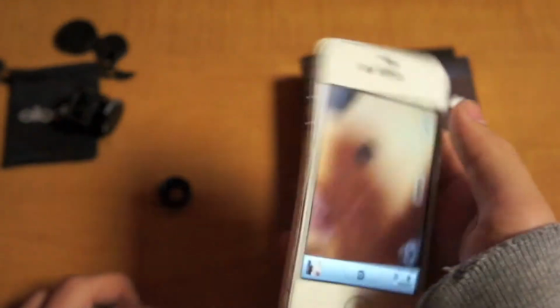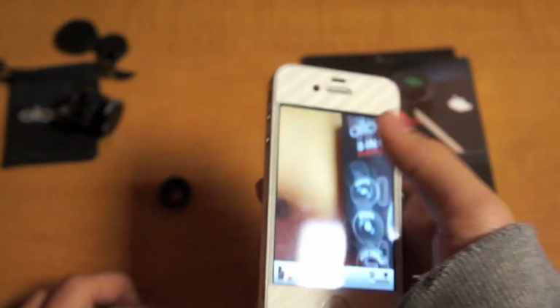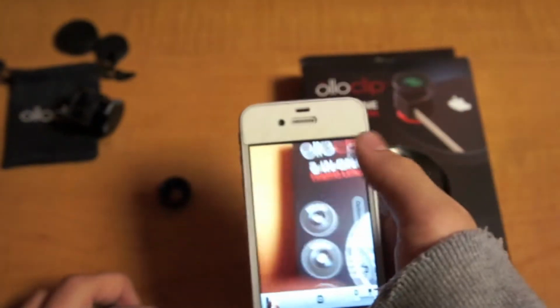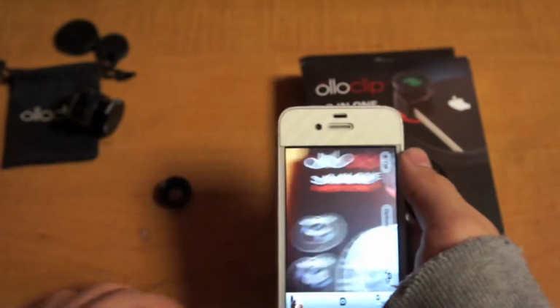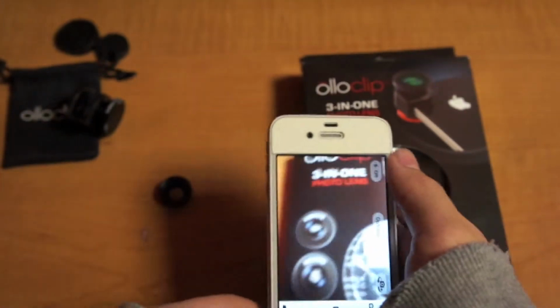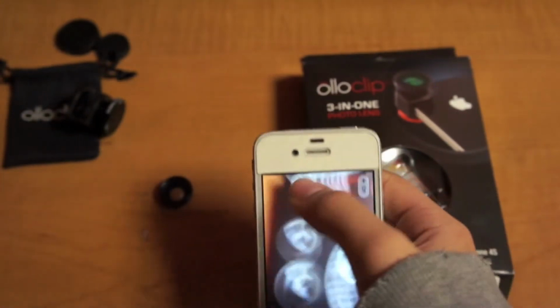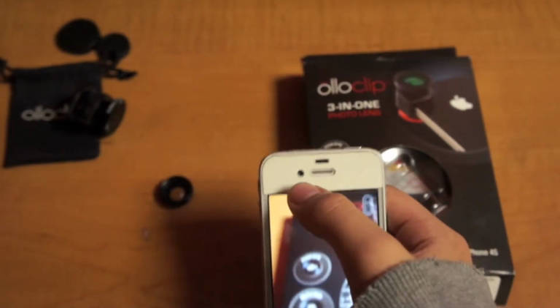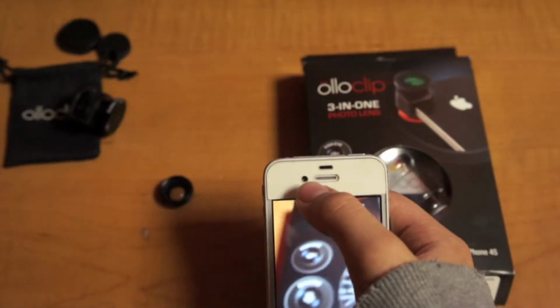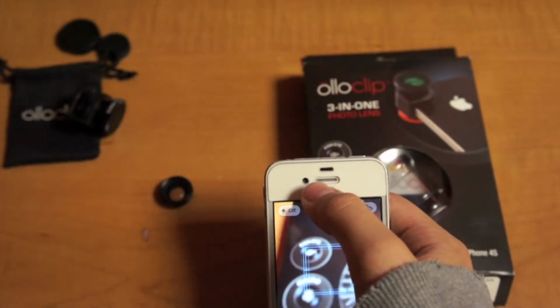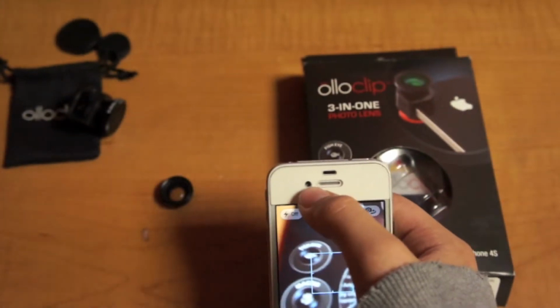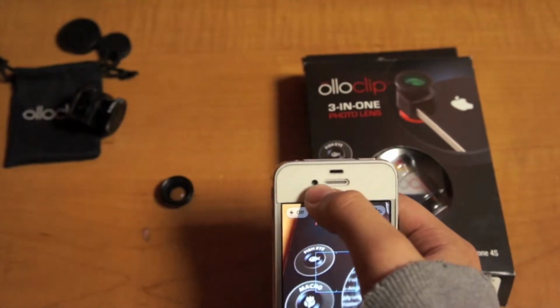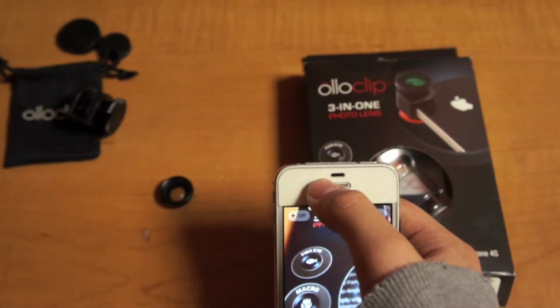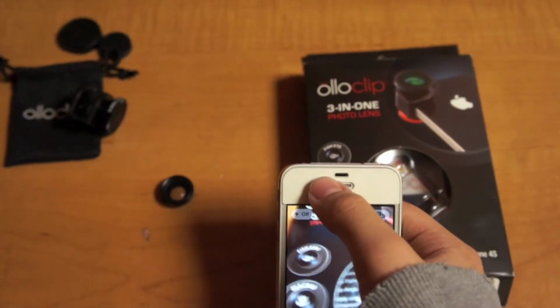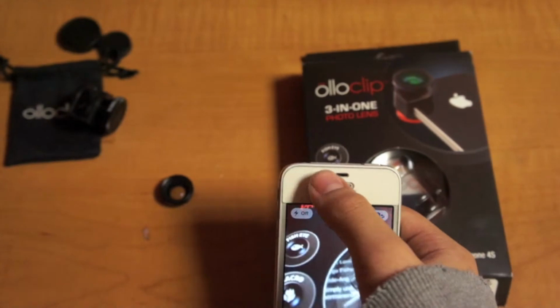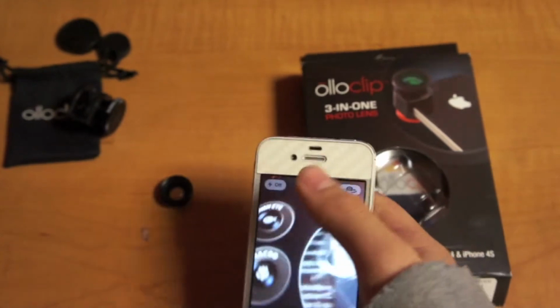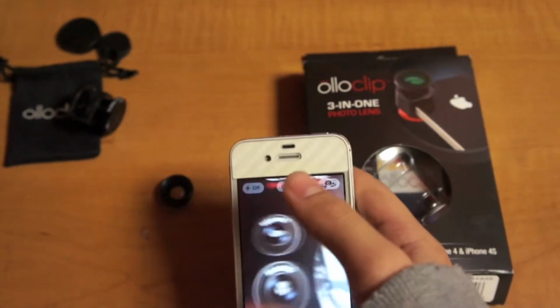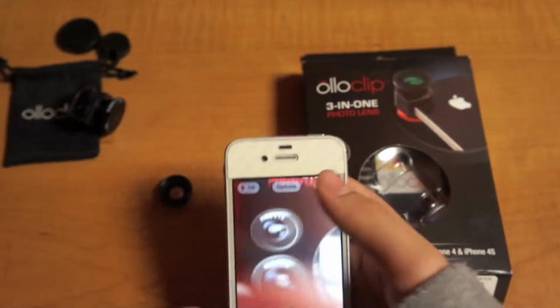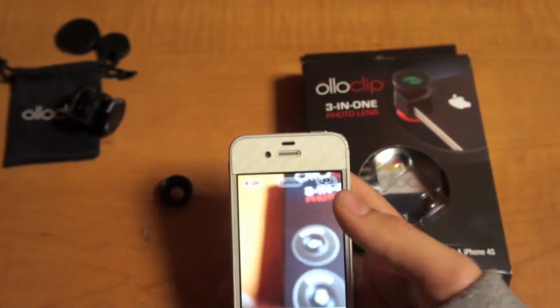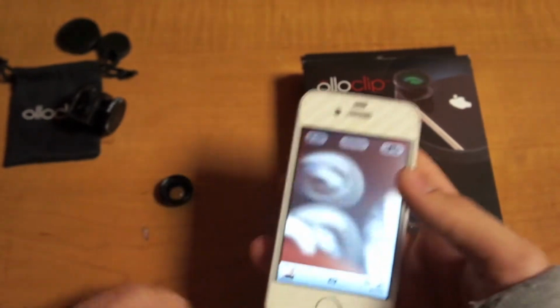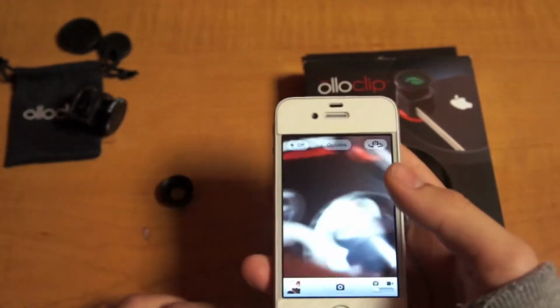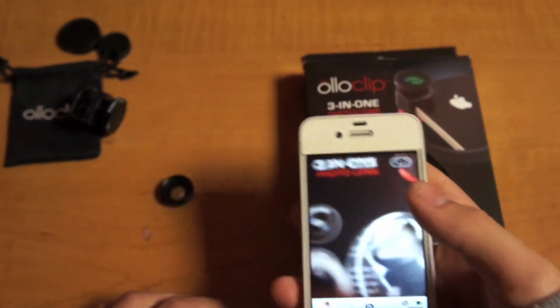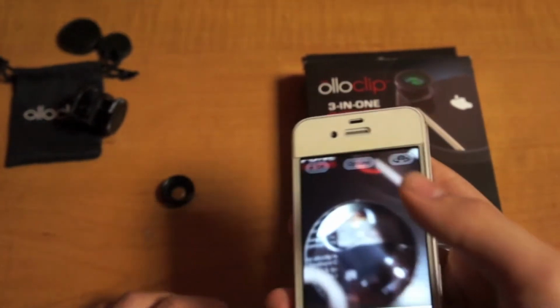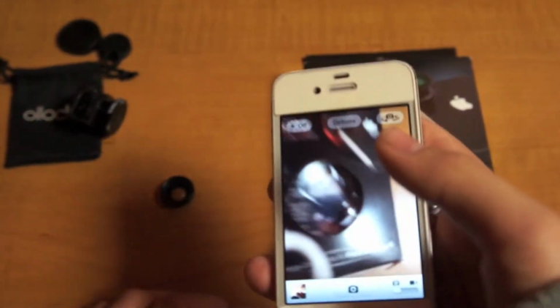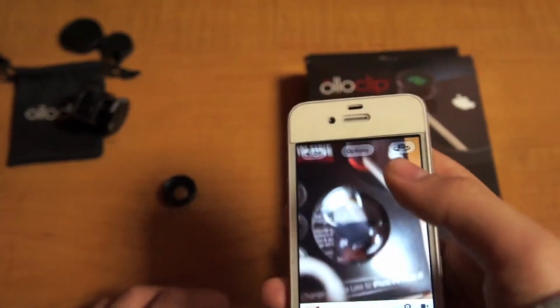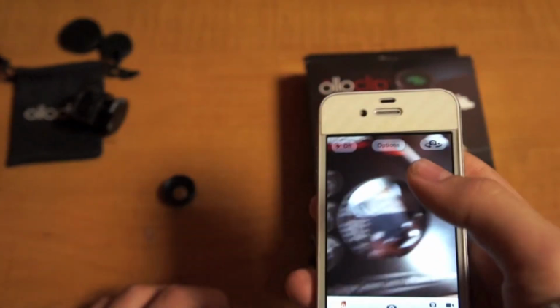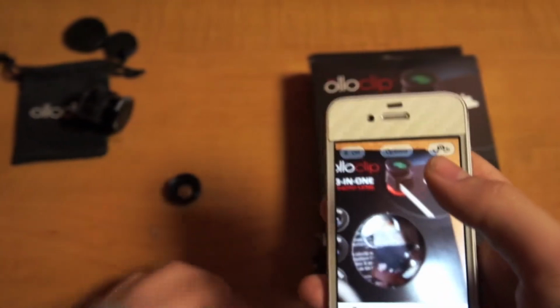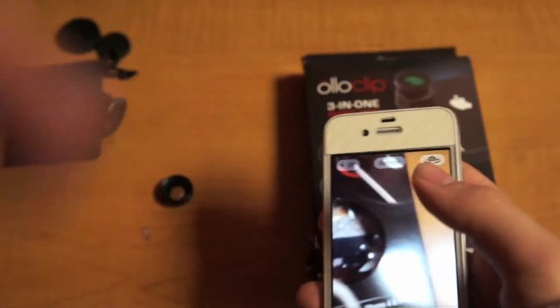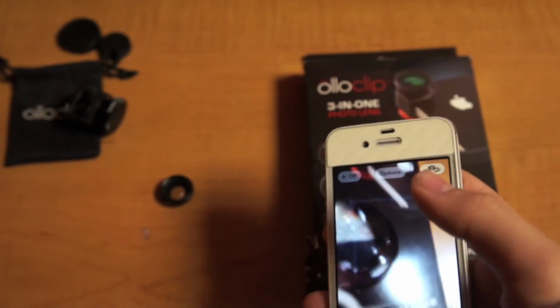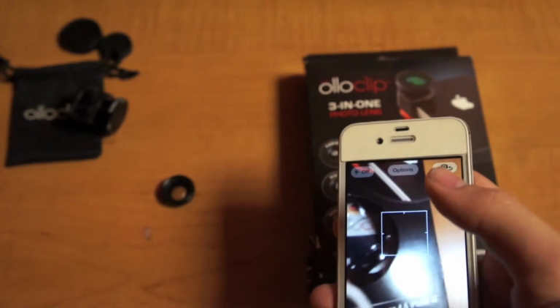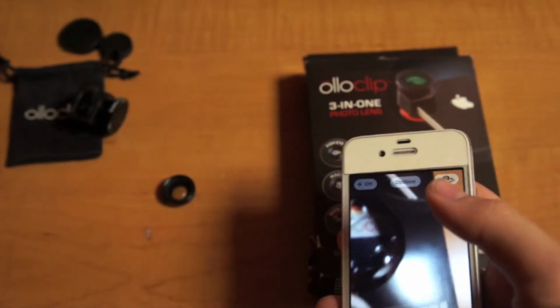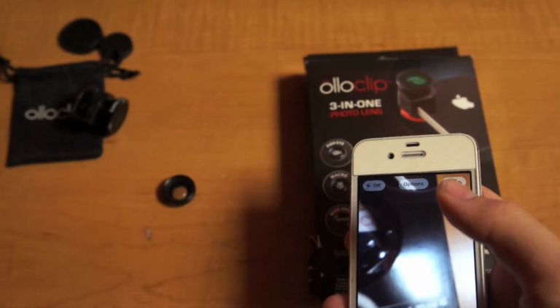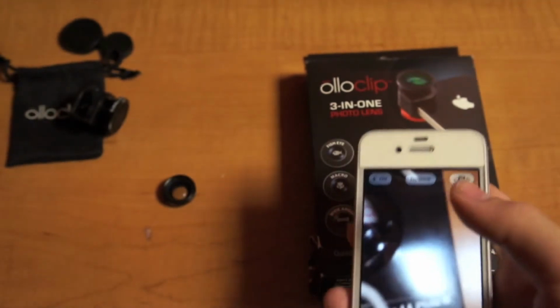The only thing I wish it could have is that it'll work for the front-facing camera, but it doesn't. You could get this for $69.99 off the OluClip website — I'll leave a link in the description — or you could get it cheaper on Amazon.